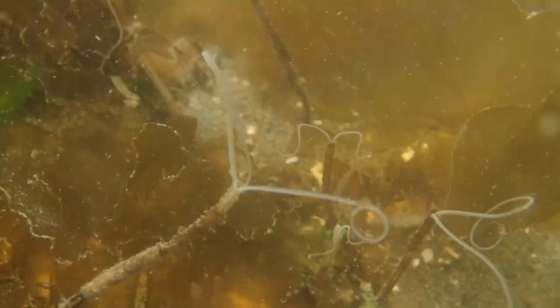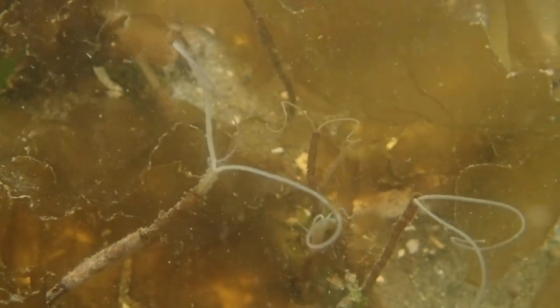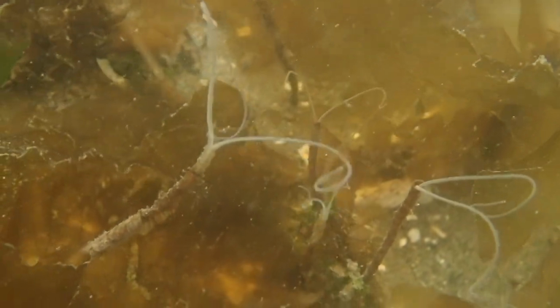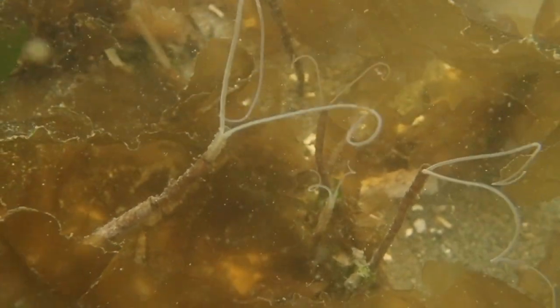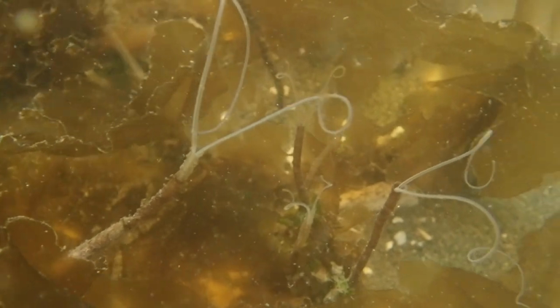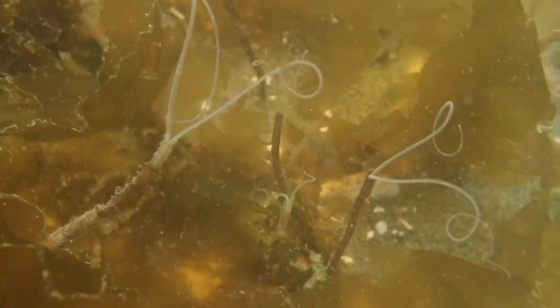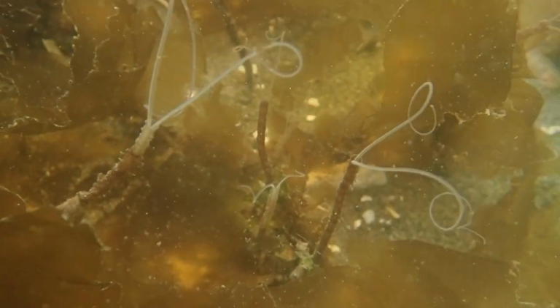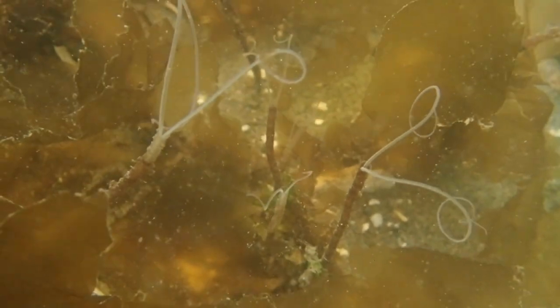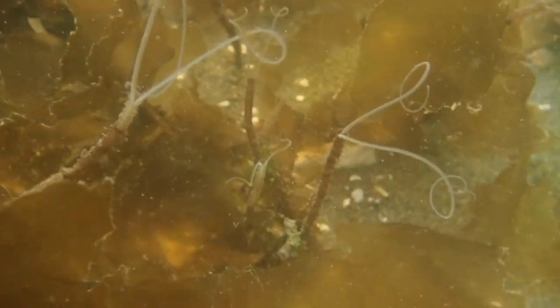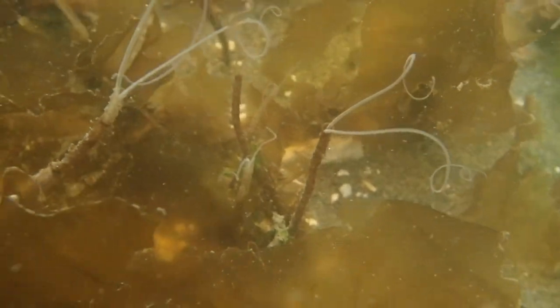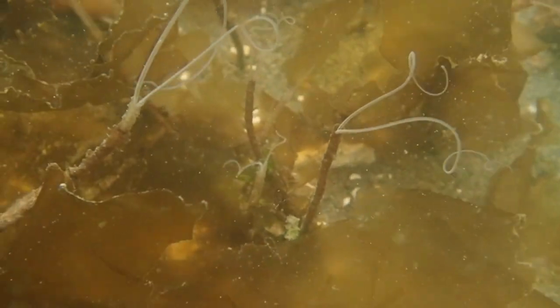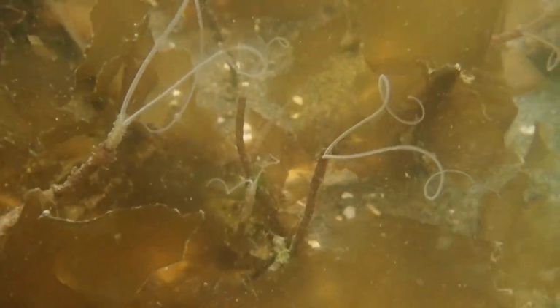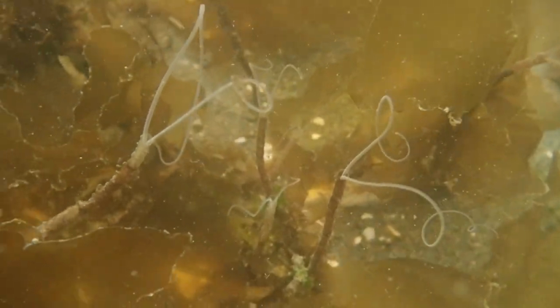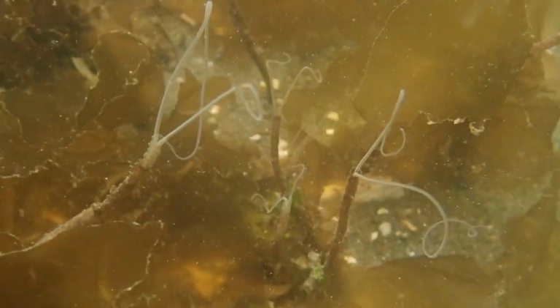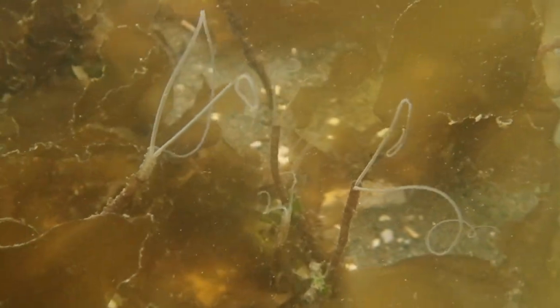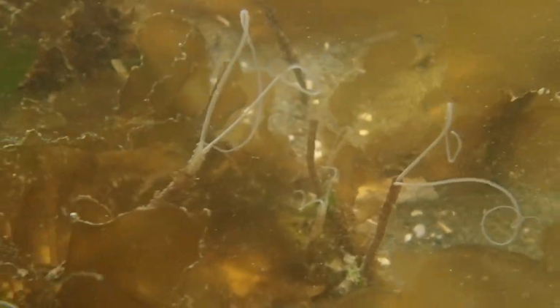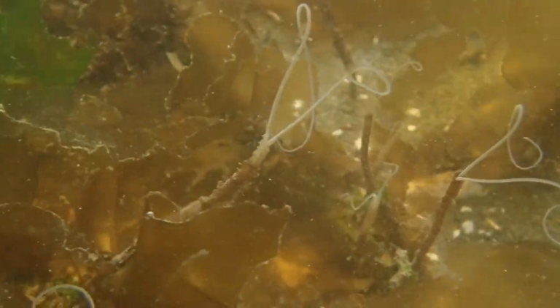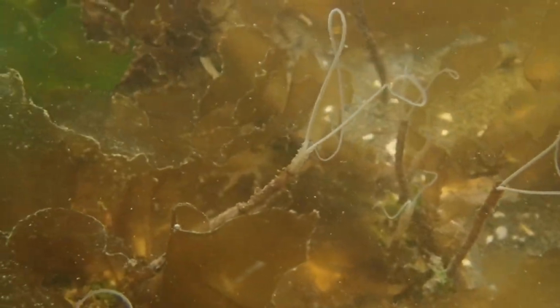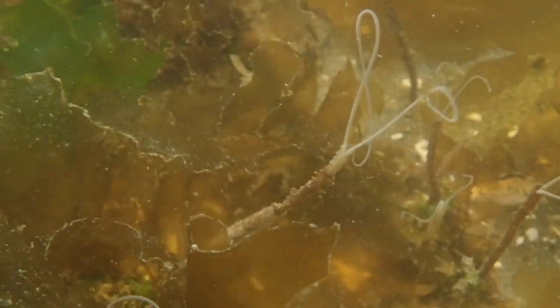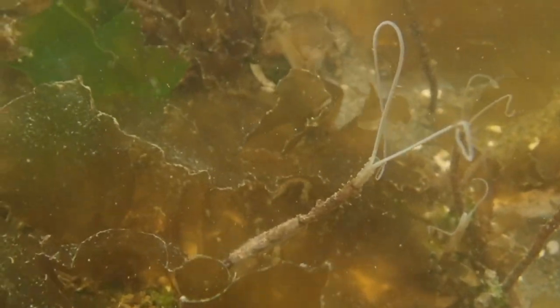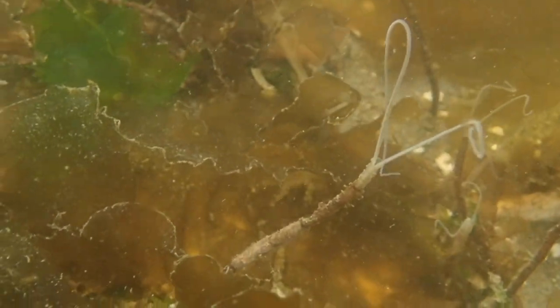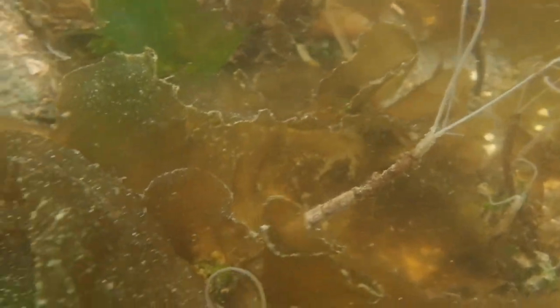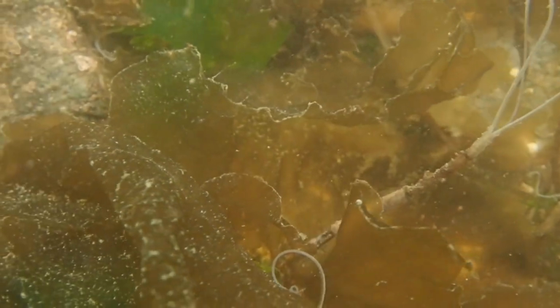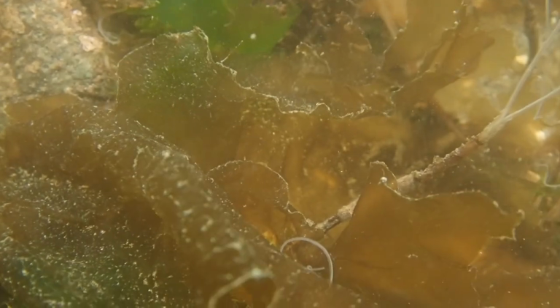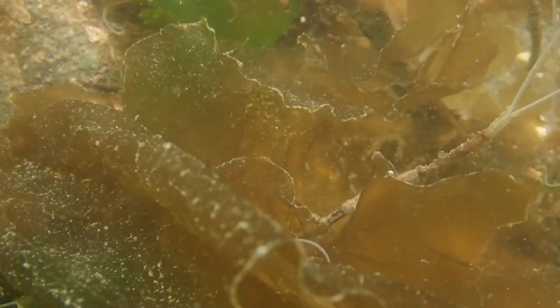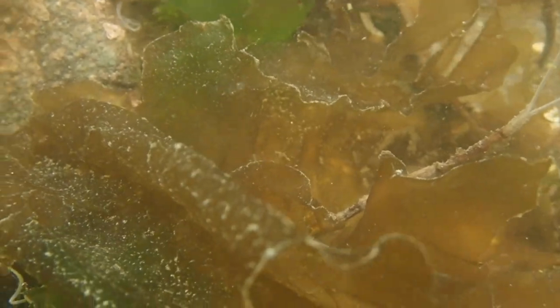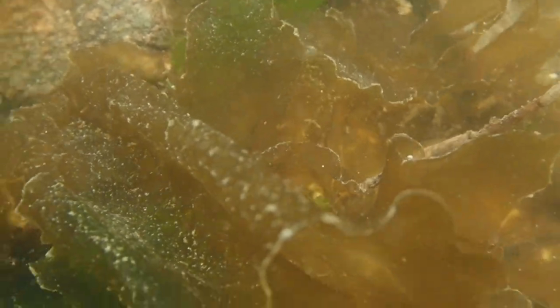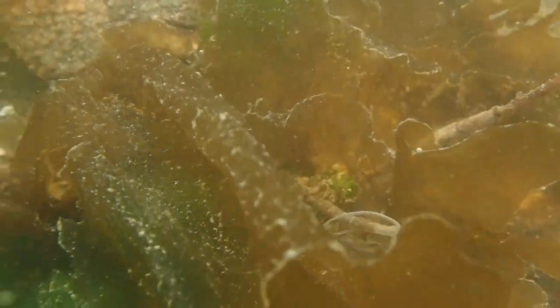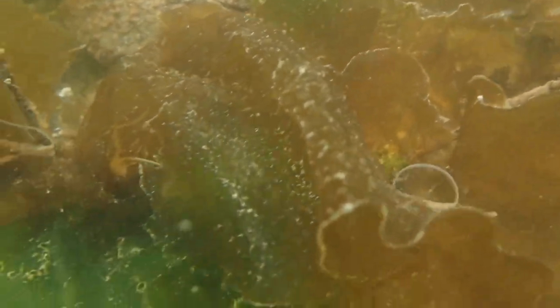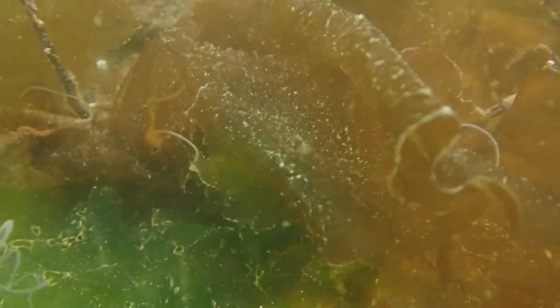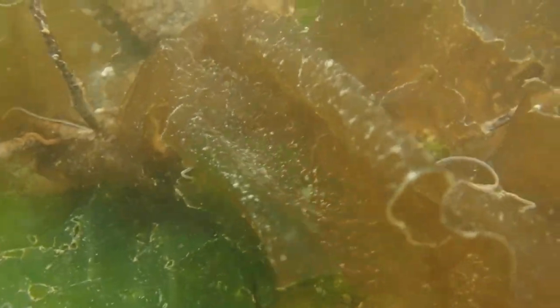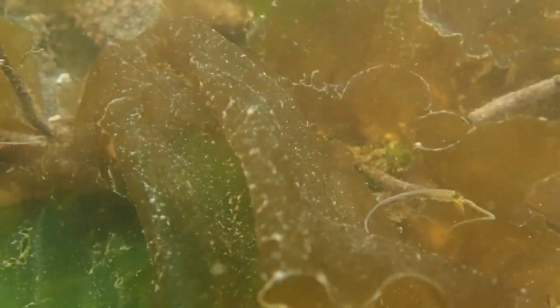There's always something more to learn in the intertidal zone. Thanks for joining me. Stay well, everyone, and I'll see you soon.